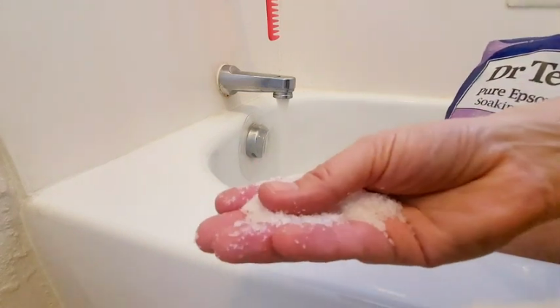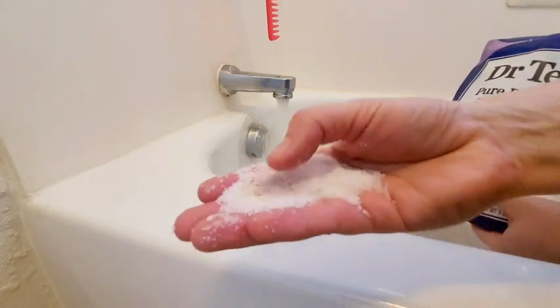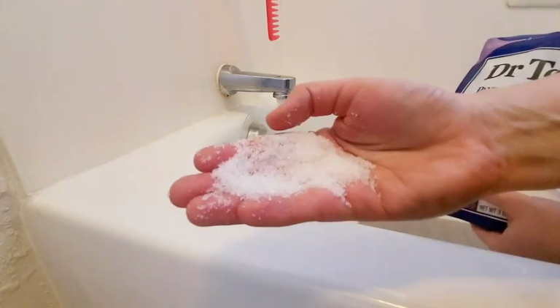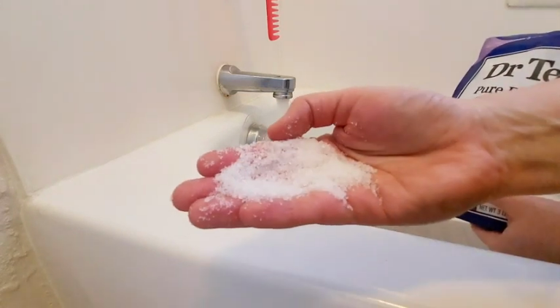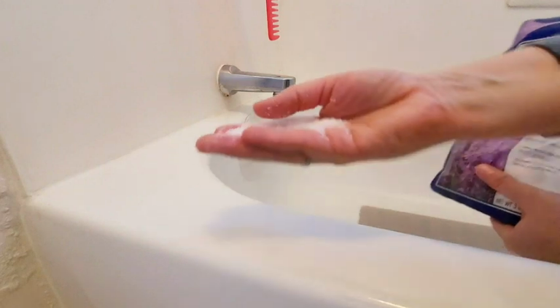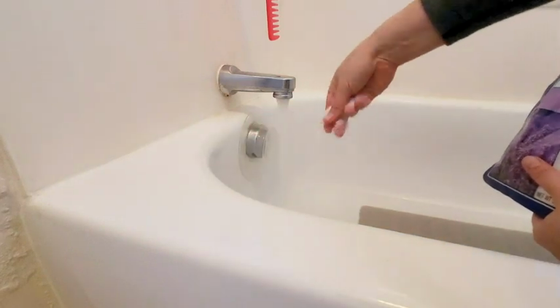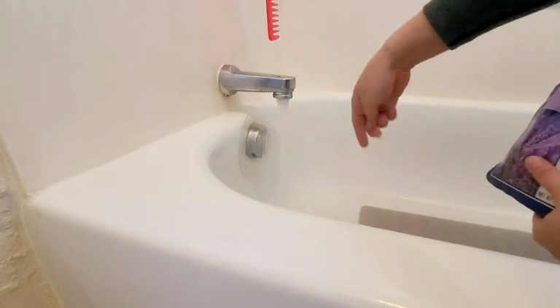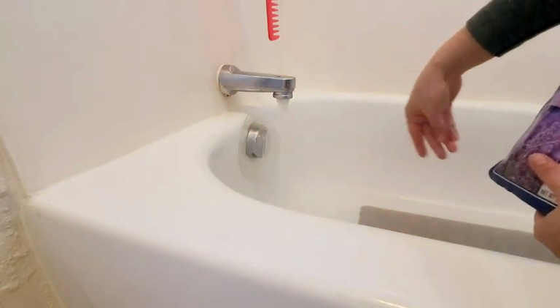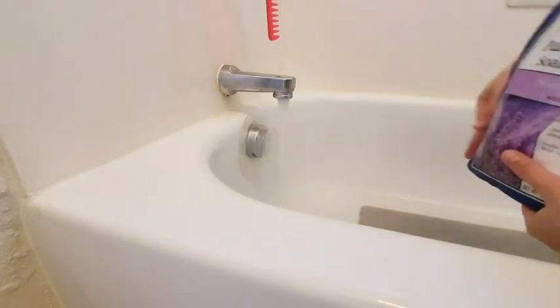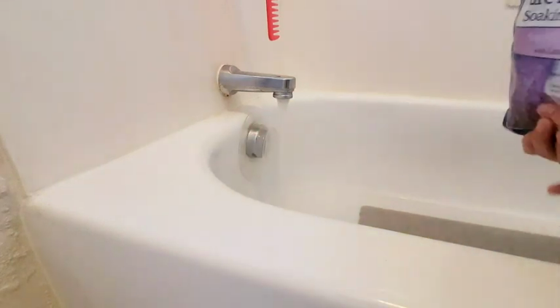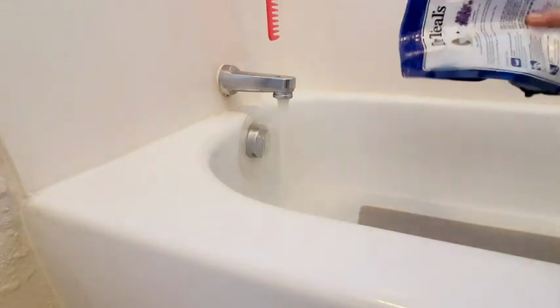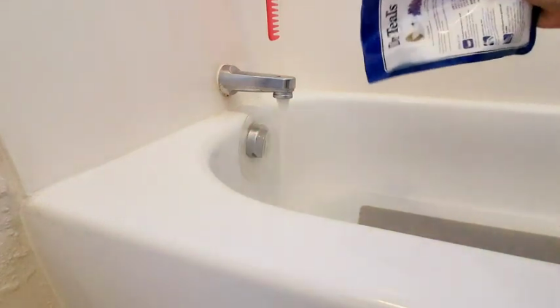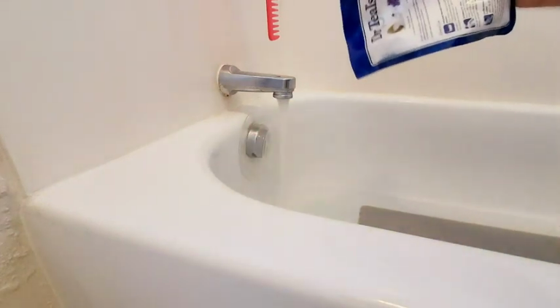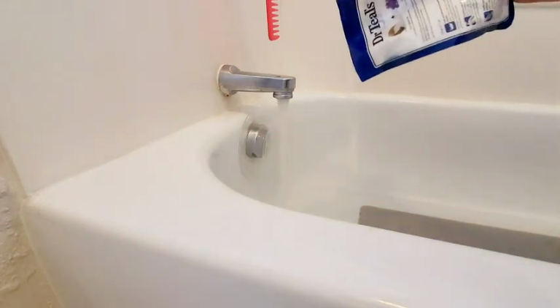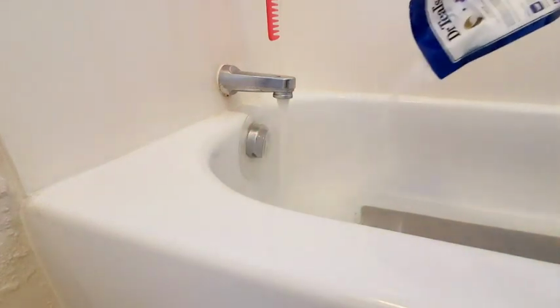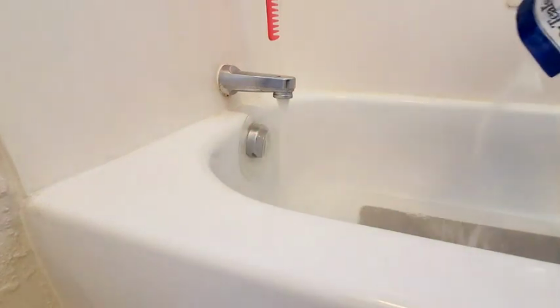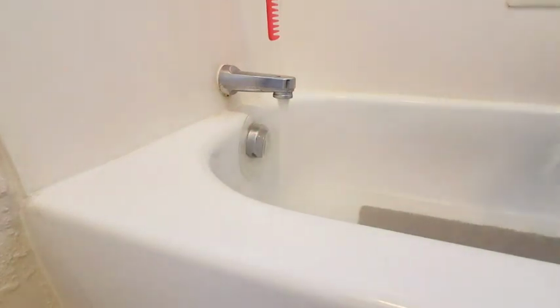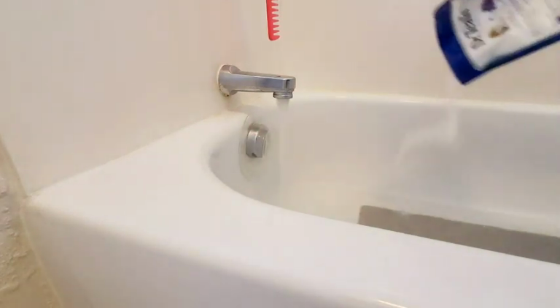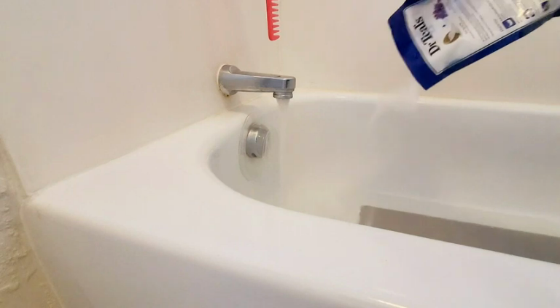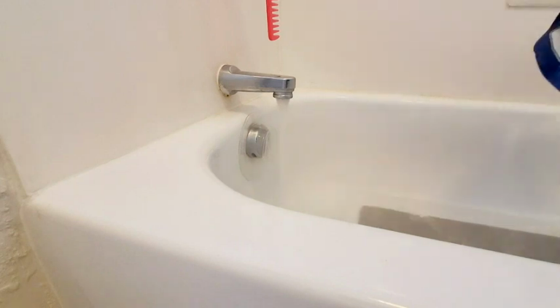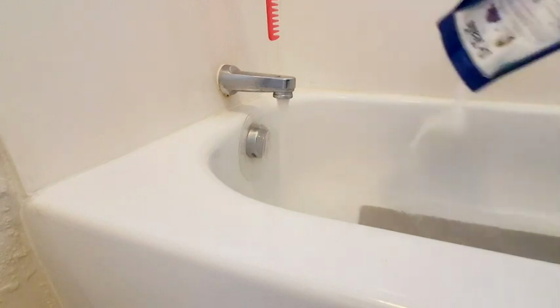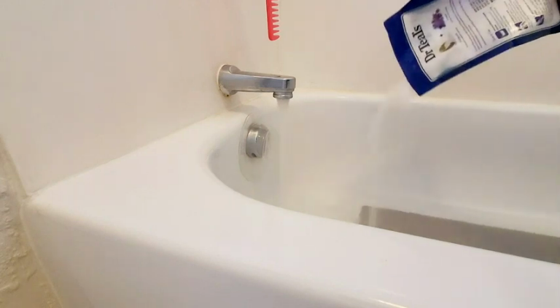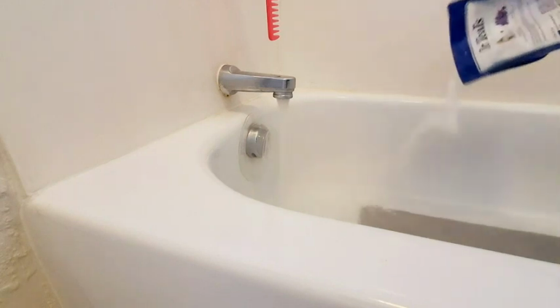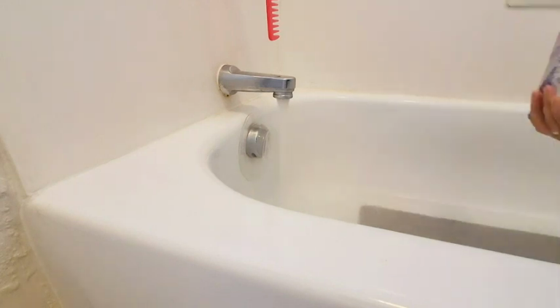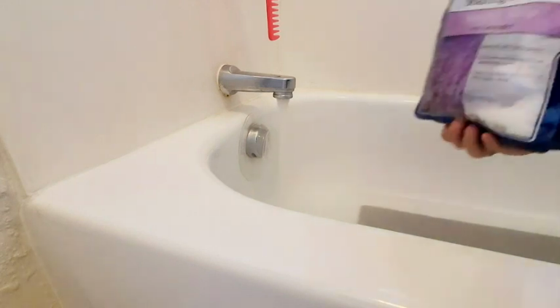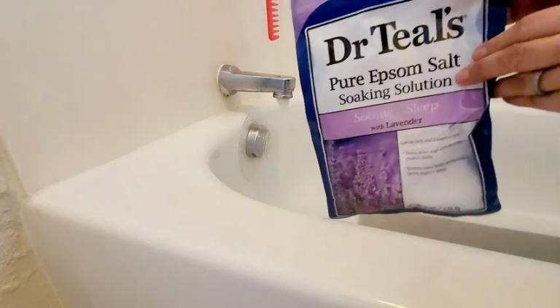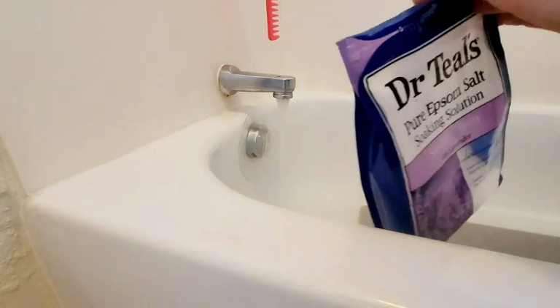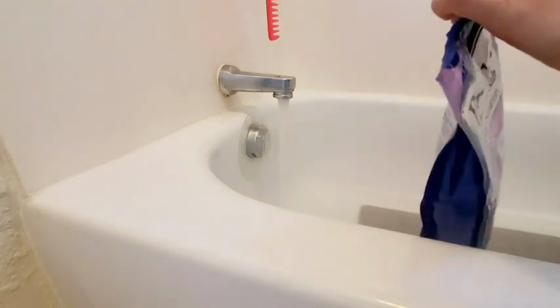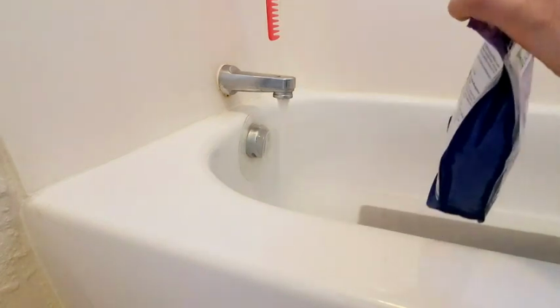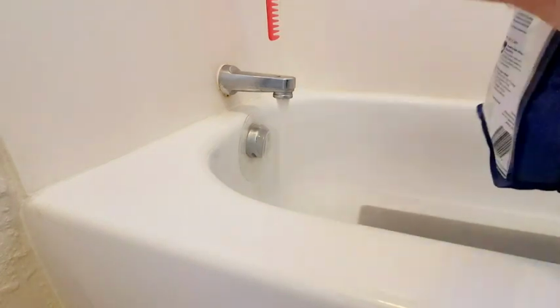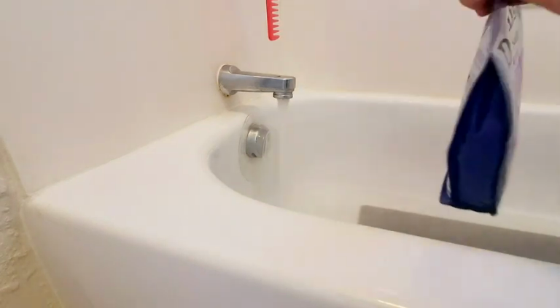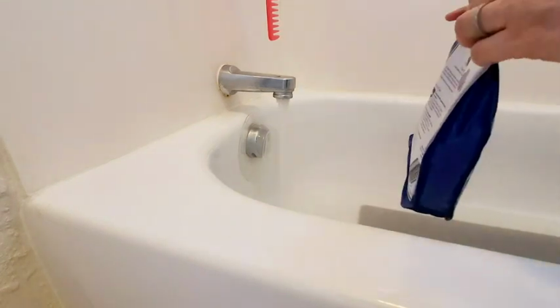You can even put some hot water in a bucket and put your feet in there if you just have some tired feet. That's a nice option so that you don't have to fill up an entire tub with water.